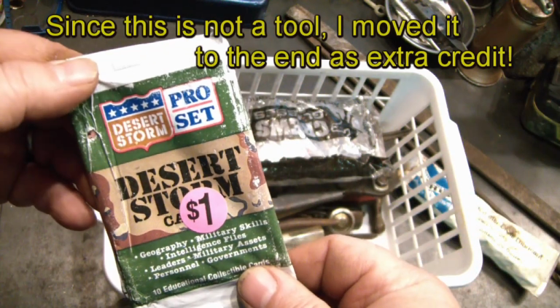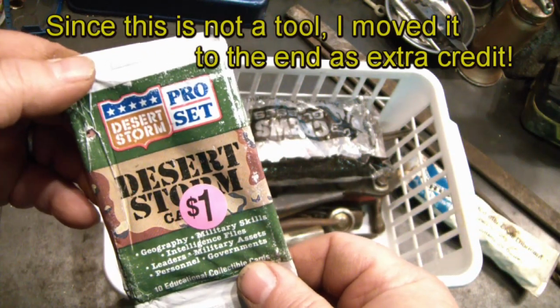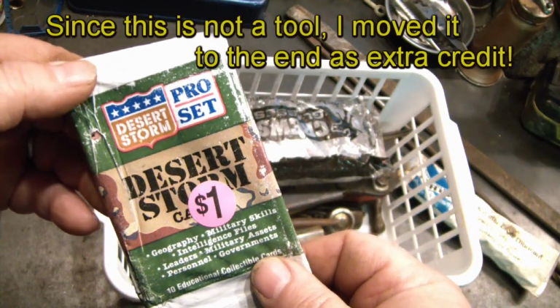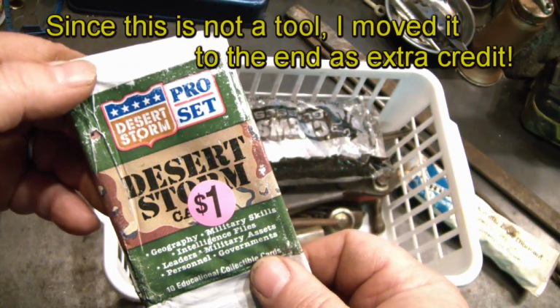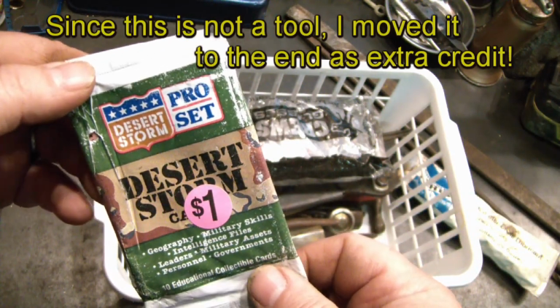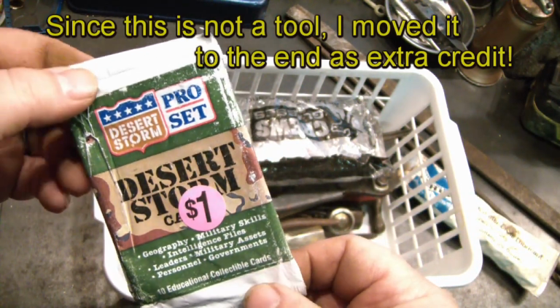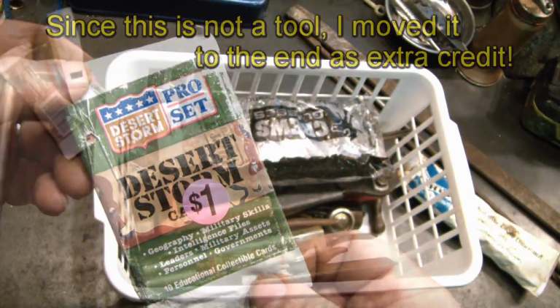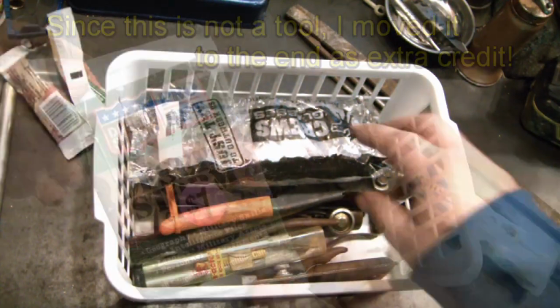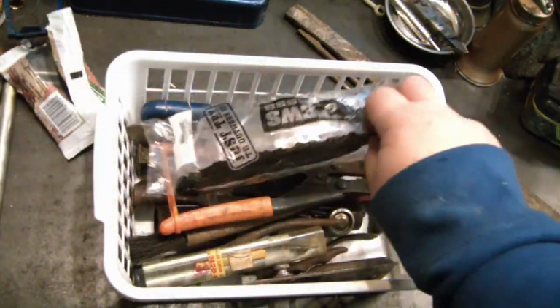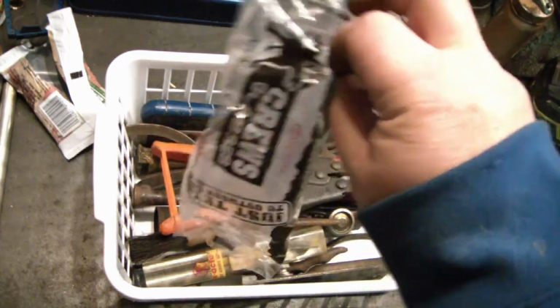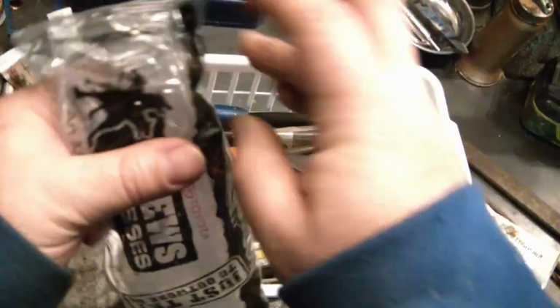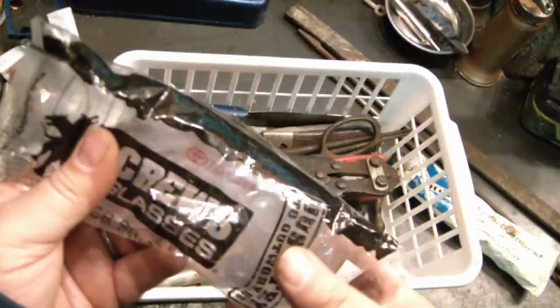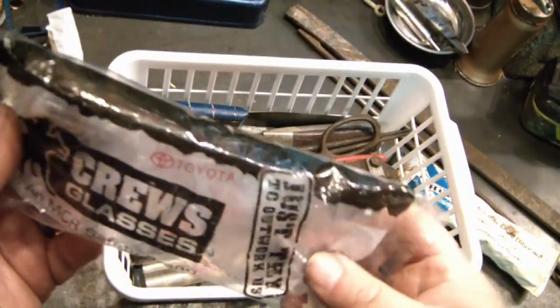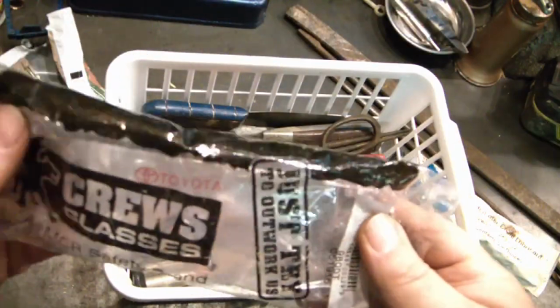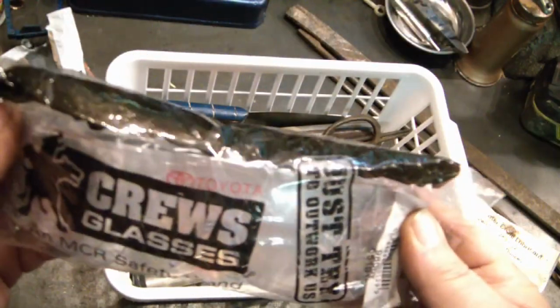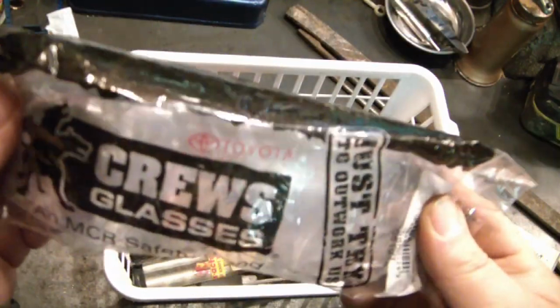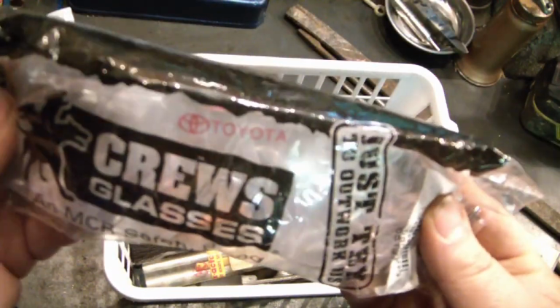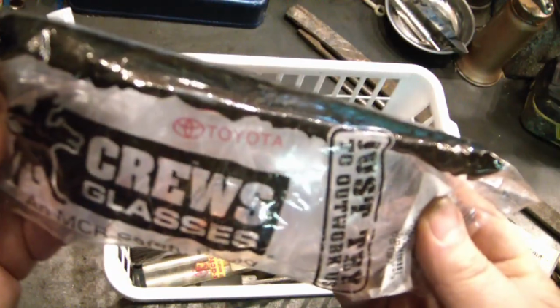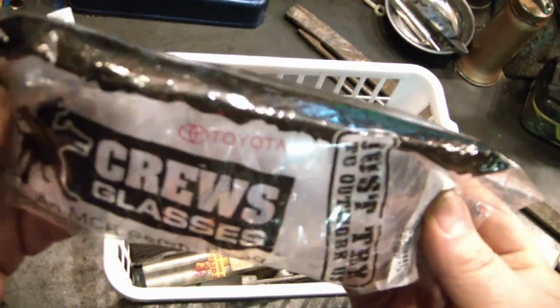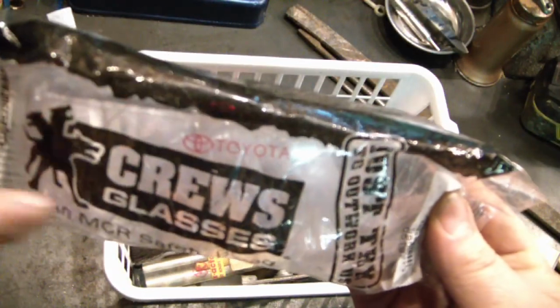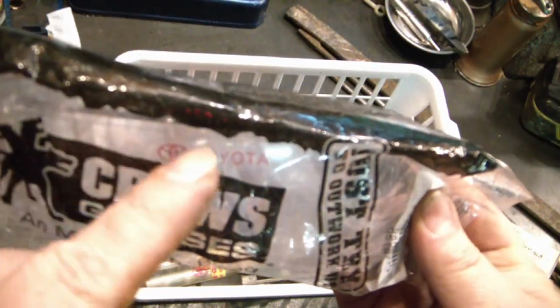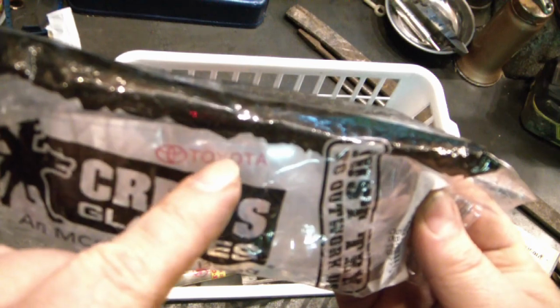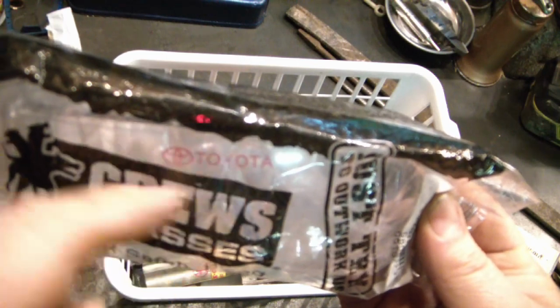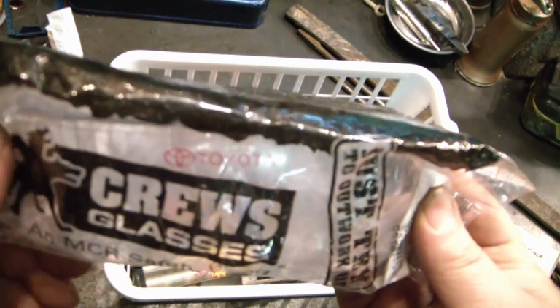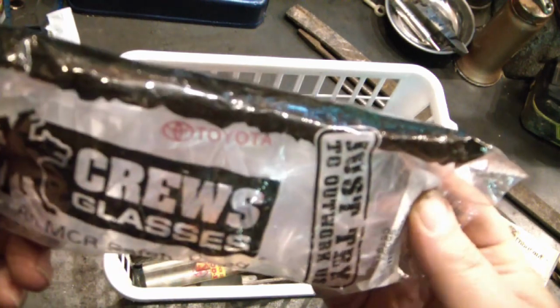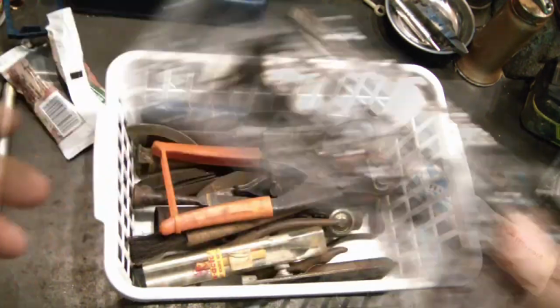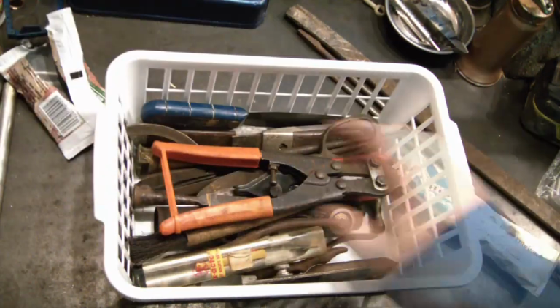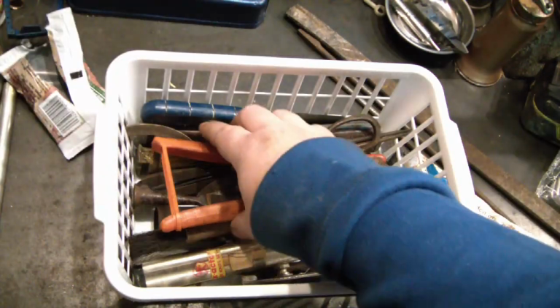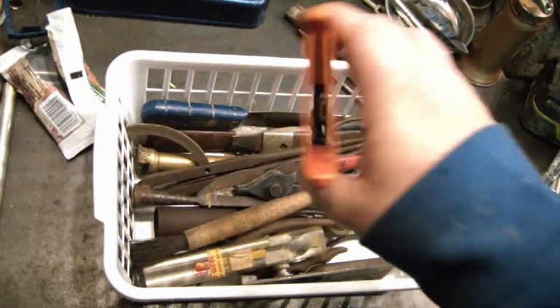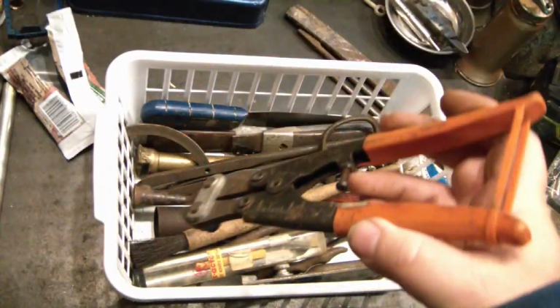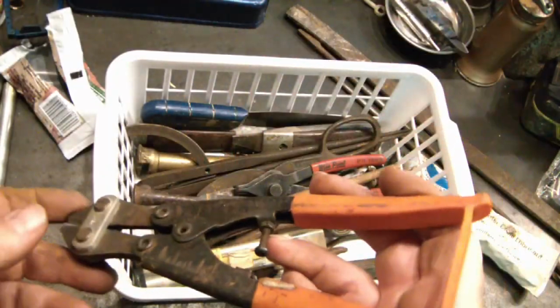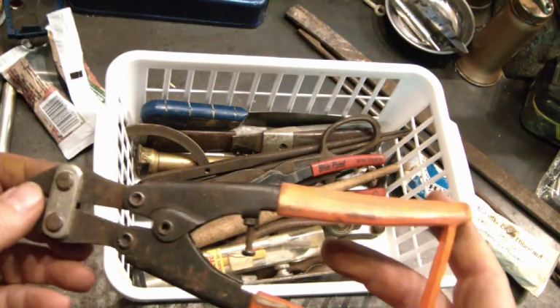Desert Storm Pro set. And you can always use safety glasses, especially when they're Toyota branded, right? Into the tools.